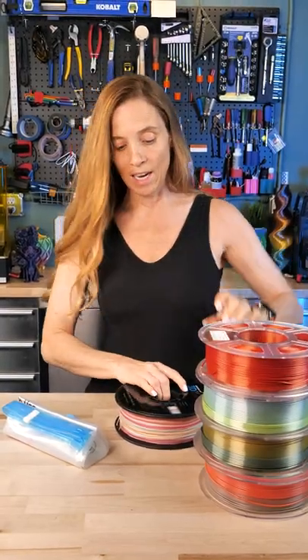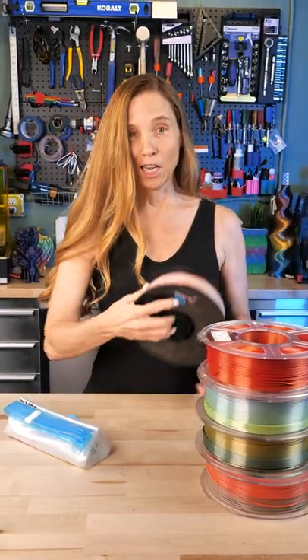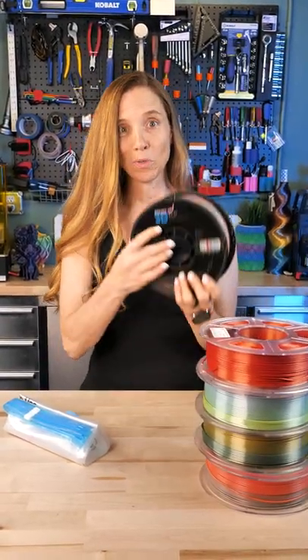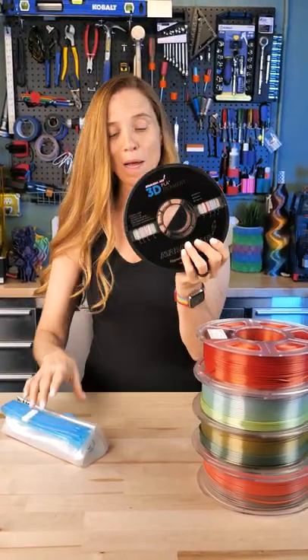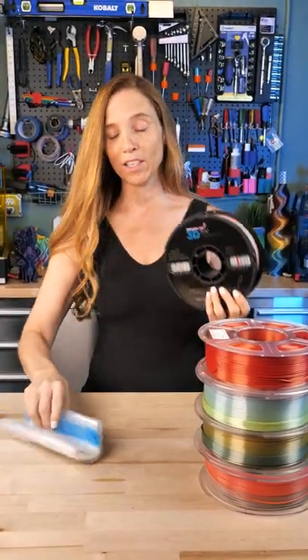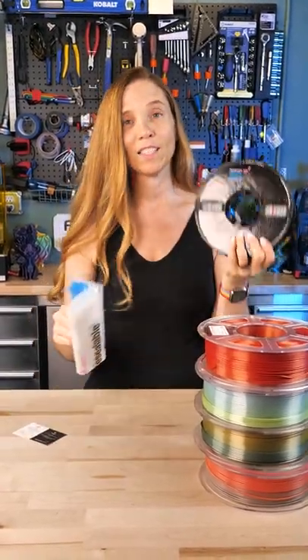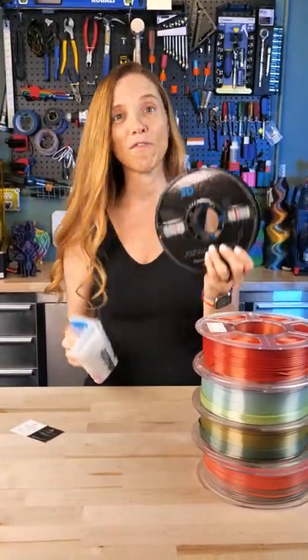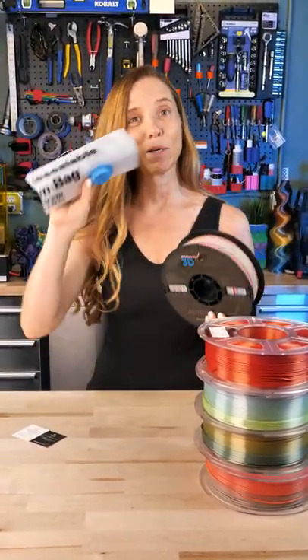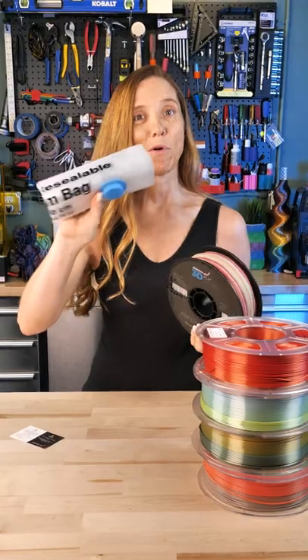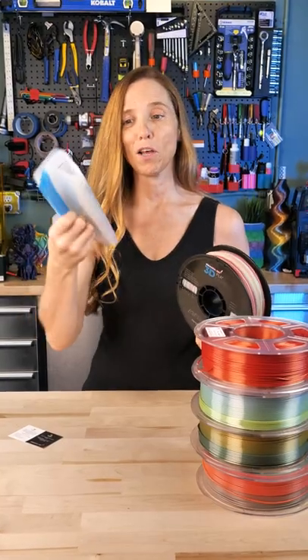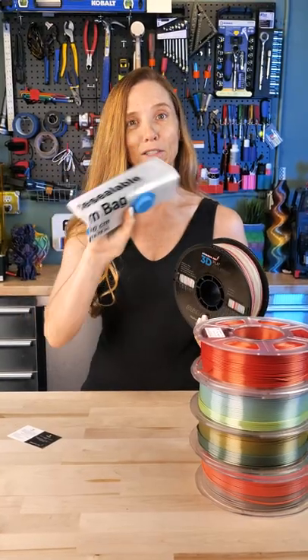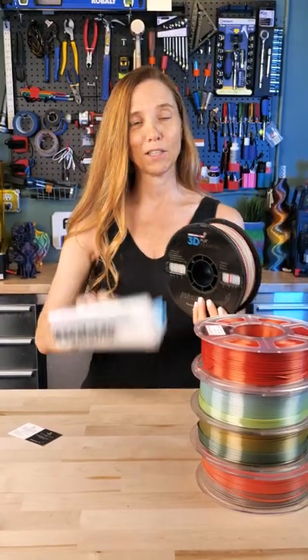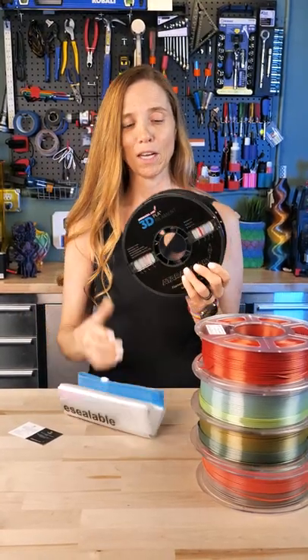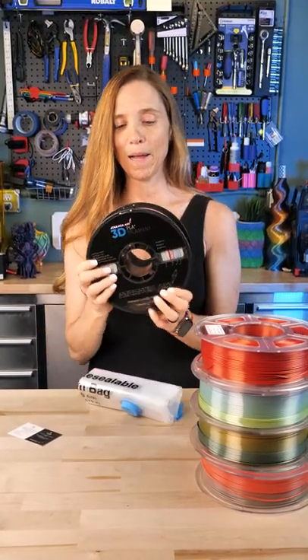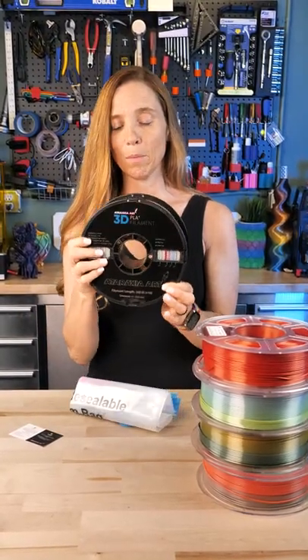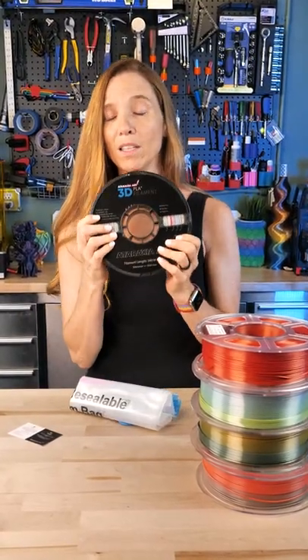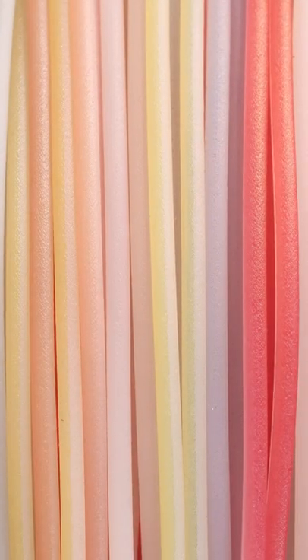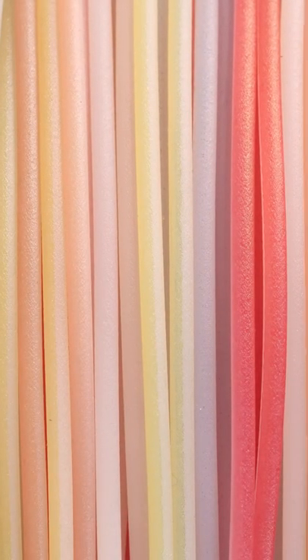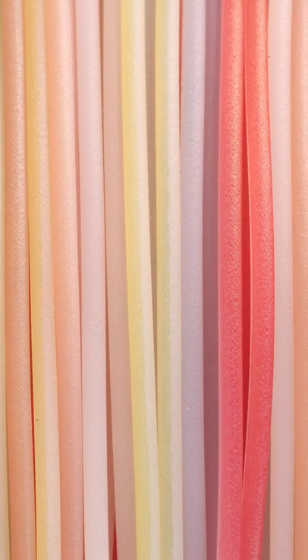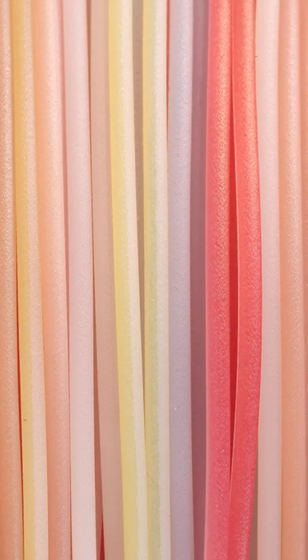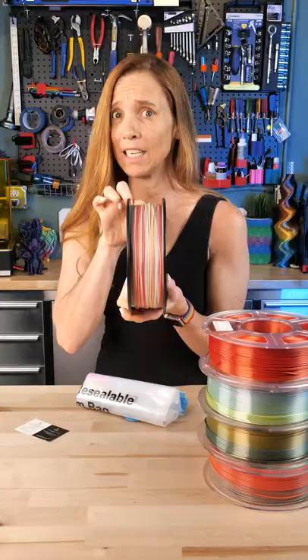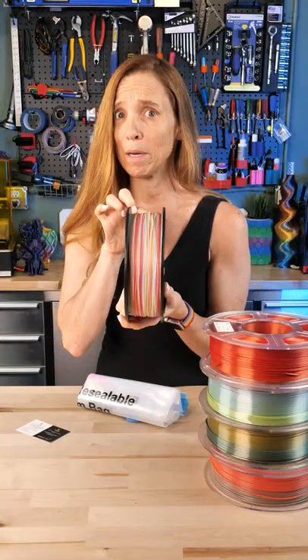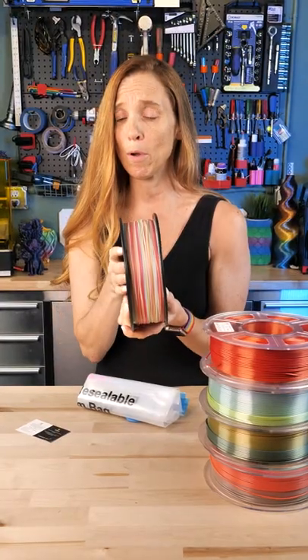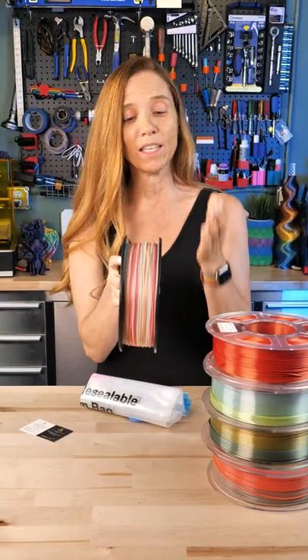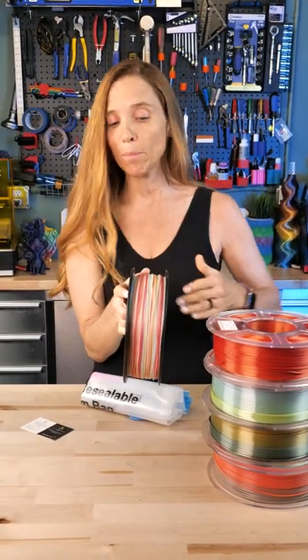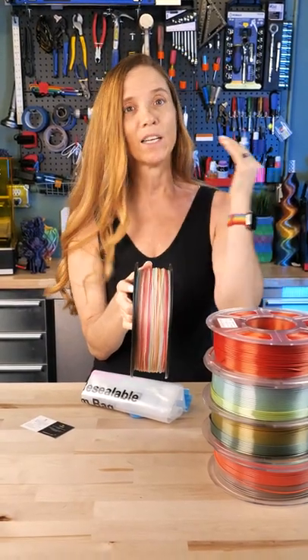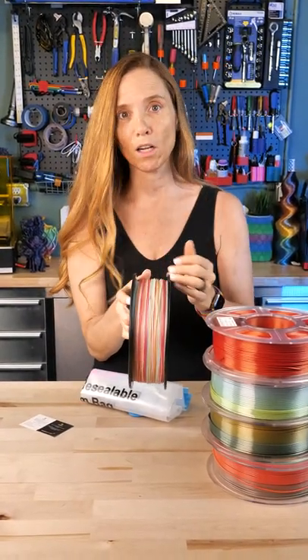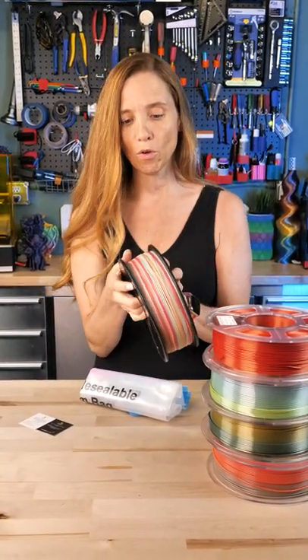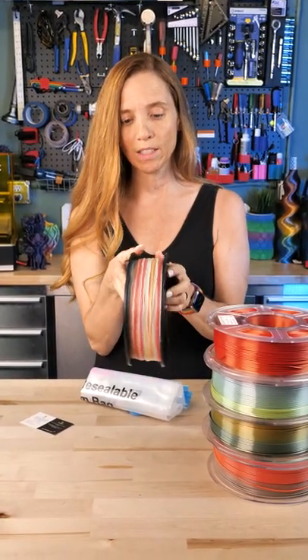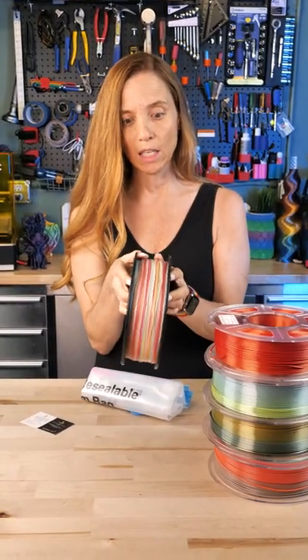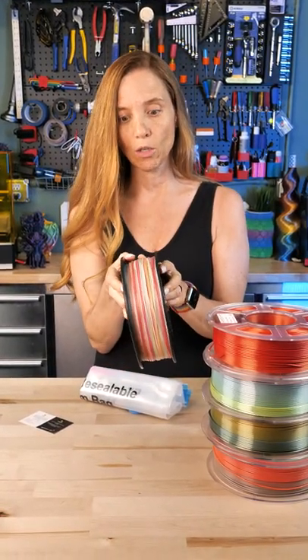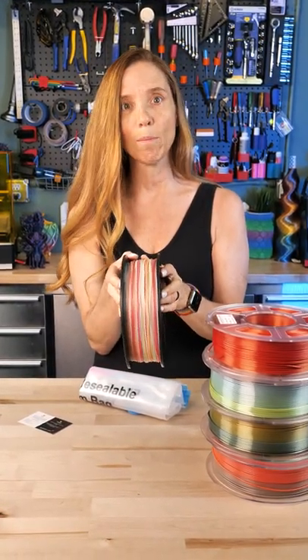The last one is from Ataraxia Art and it's called Fast Mini Rainbow. I love how they send their bags in them. It's really interesting — it is very fast, it is a mini rainbow. It is not black light, it's not glow in the dark. It is a delicate little rainbow.